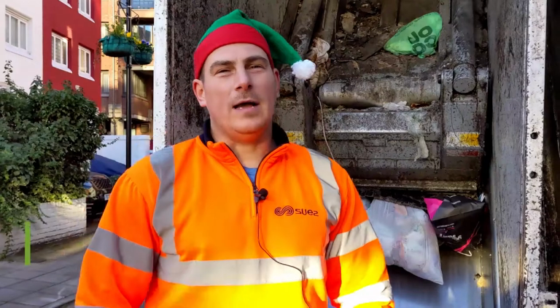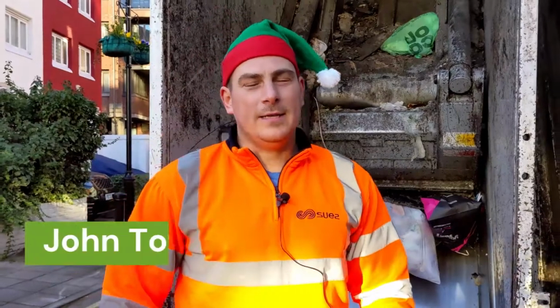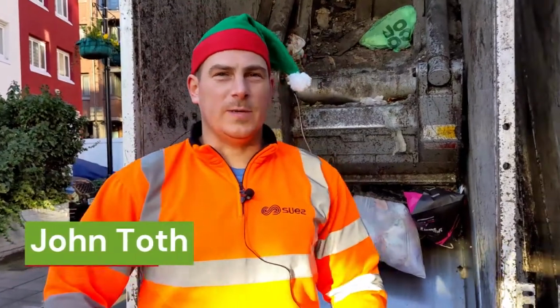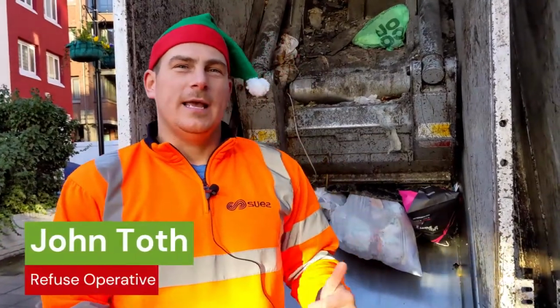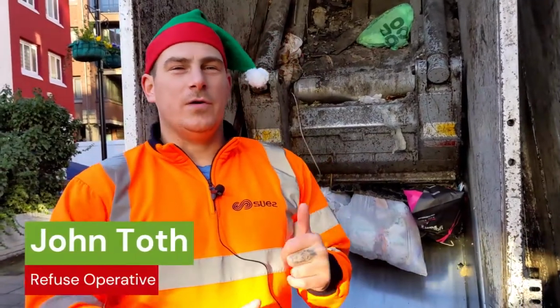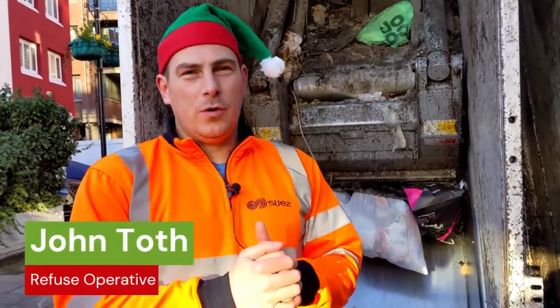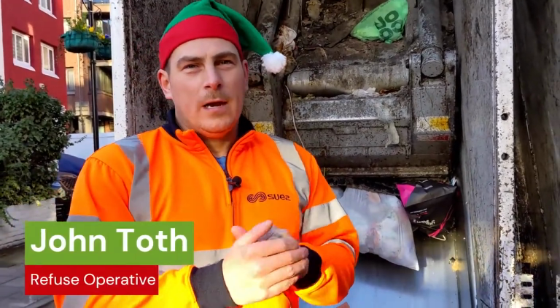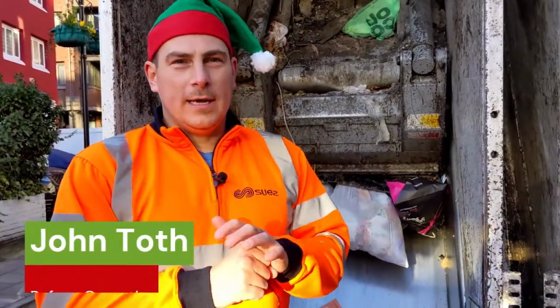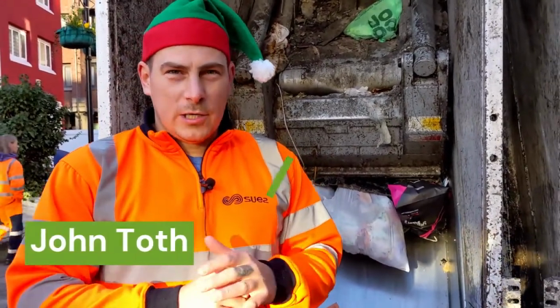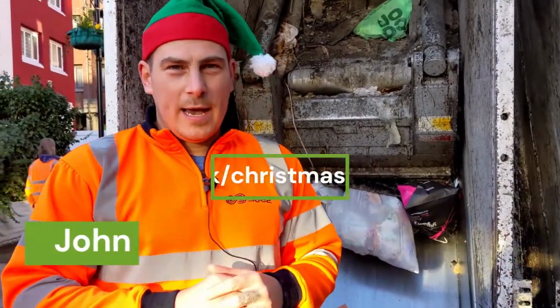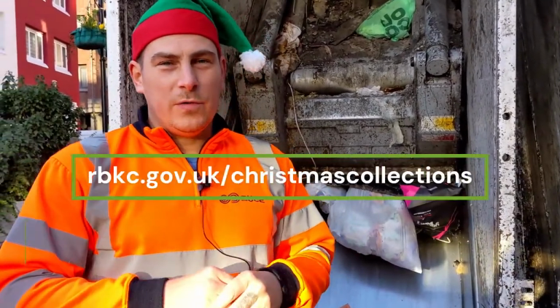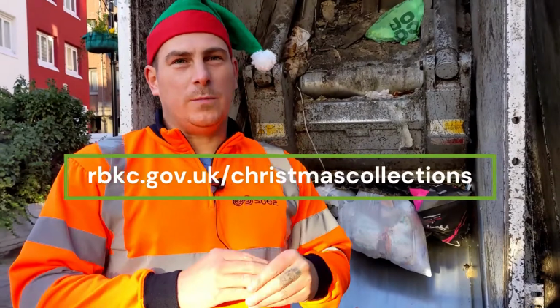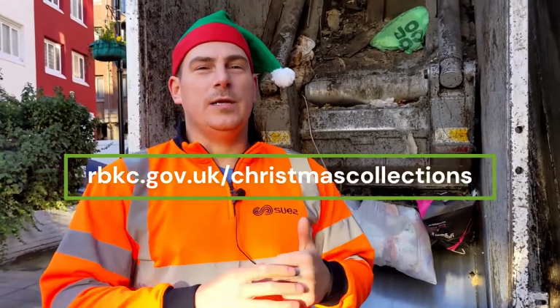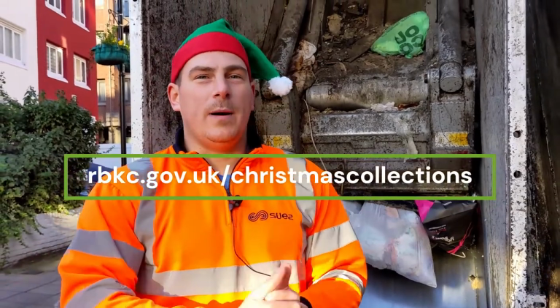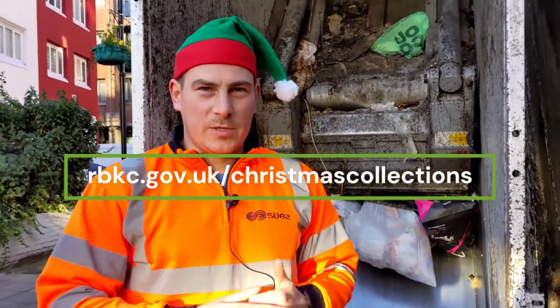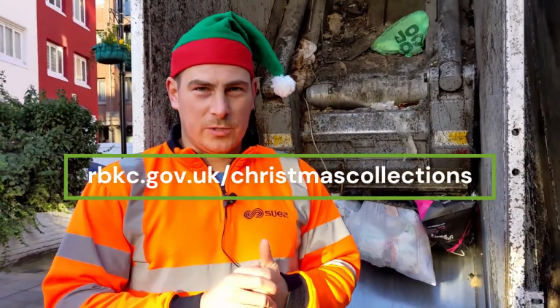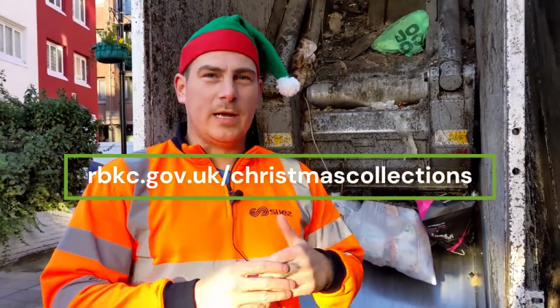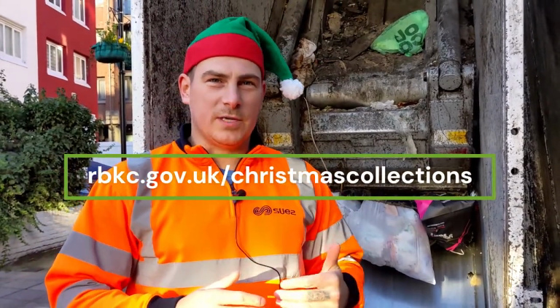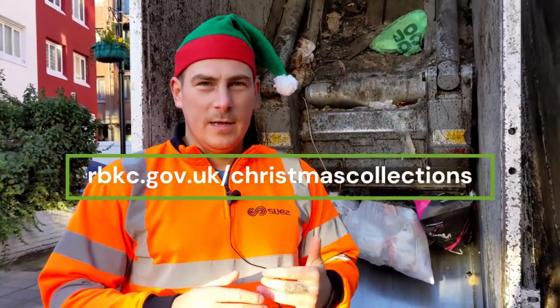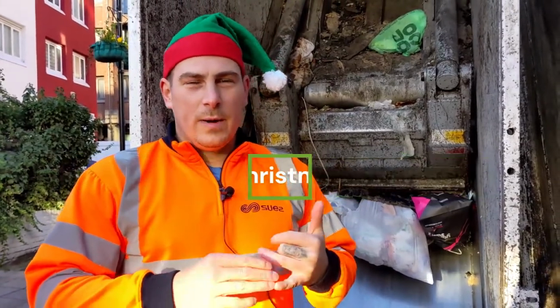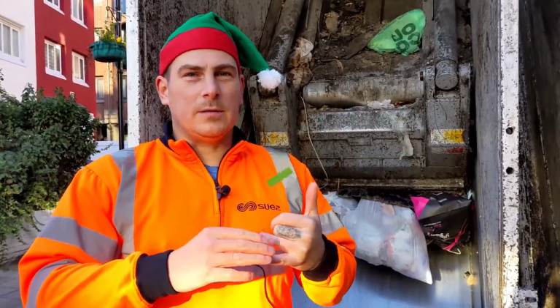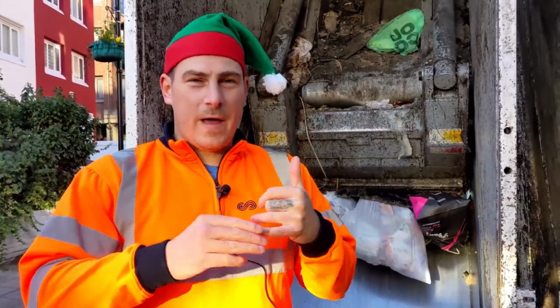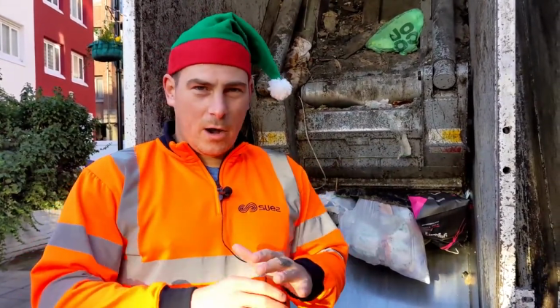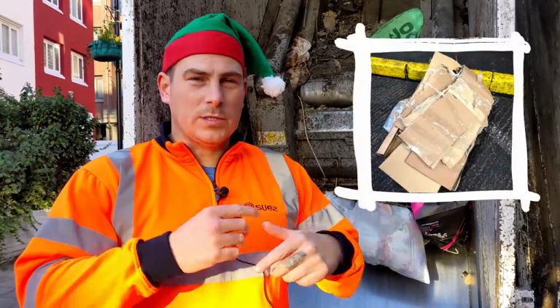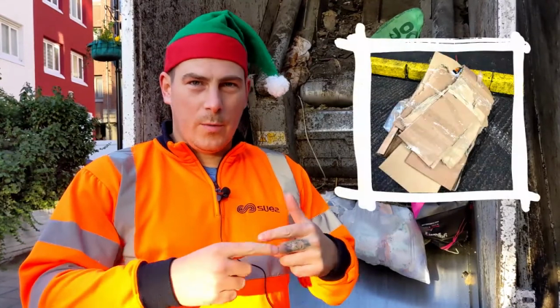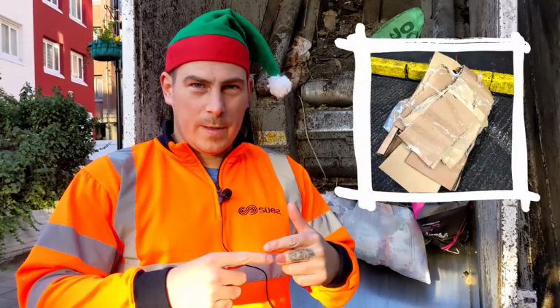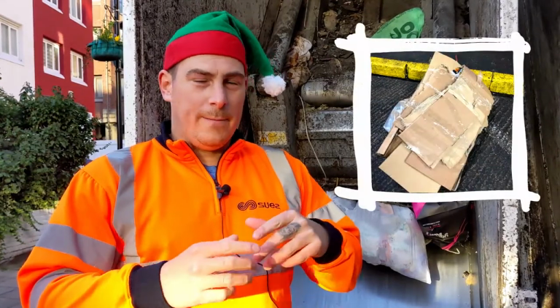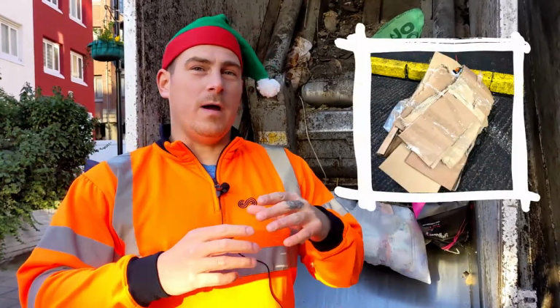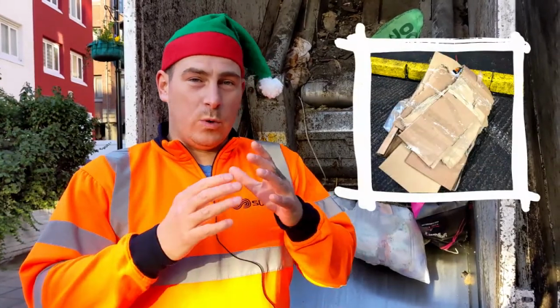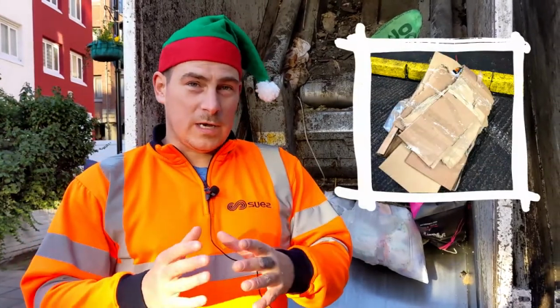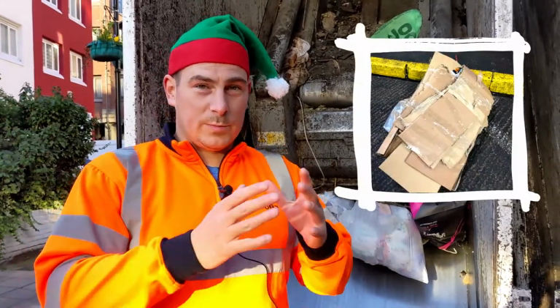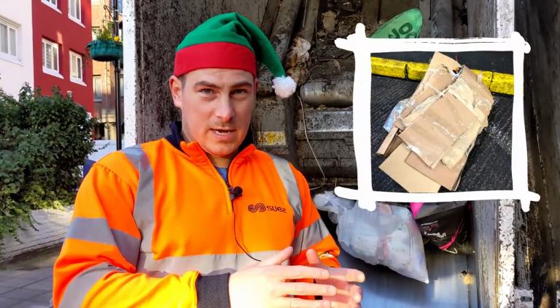All right, this Christmas, if you're not sure, look on the Kensington Chelsea website and it will give you all the top tips you need to know about putting your rubbish out this Christmas. When it comes to recycling, when it comes to flat packing cardboard, tying cardboard up and putting what's good recycling and what's bad recycling.